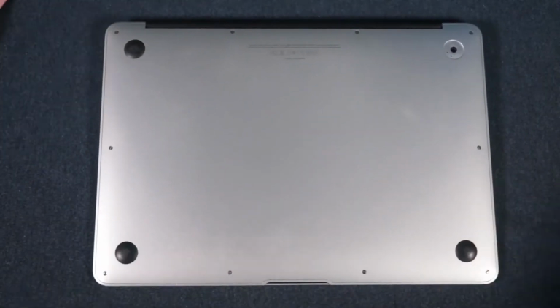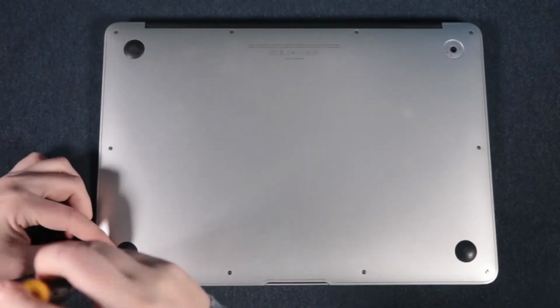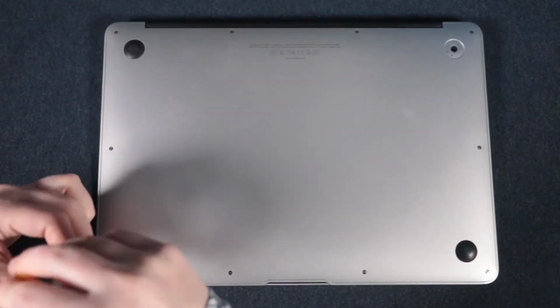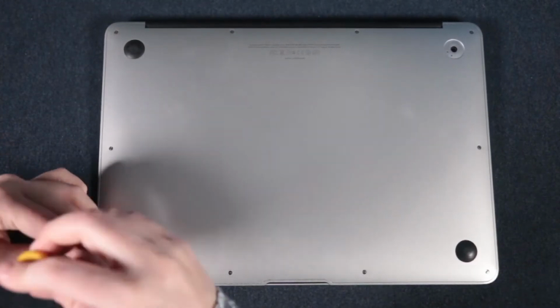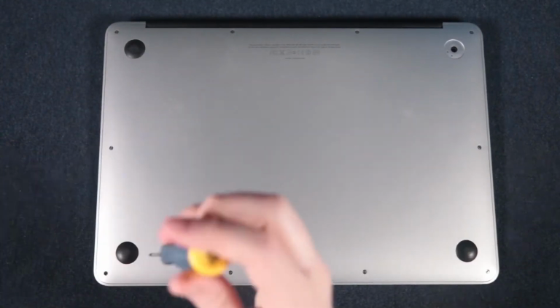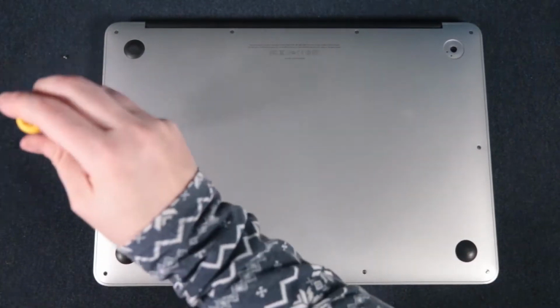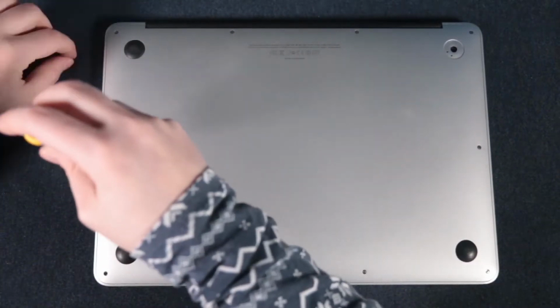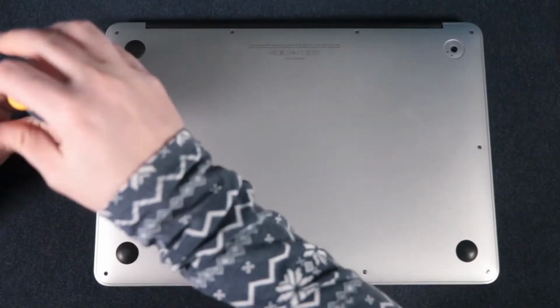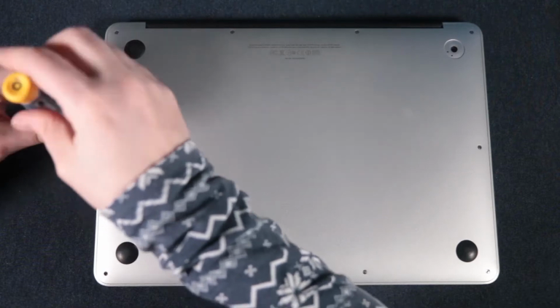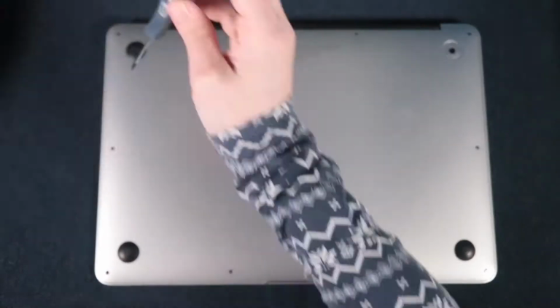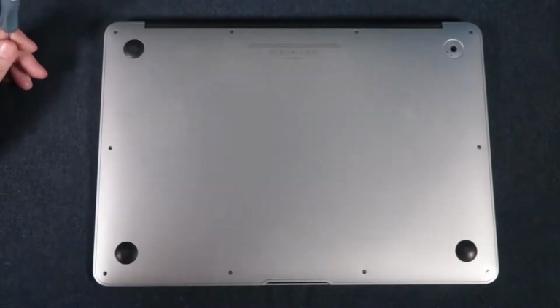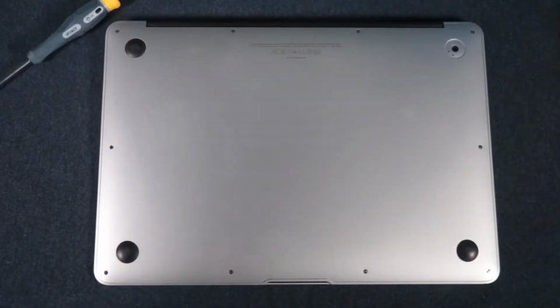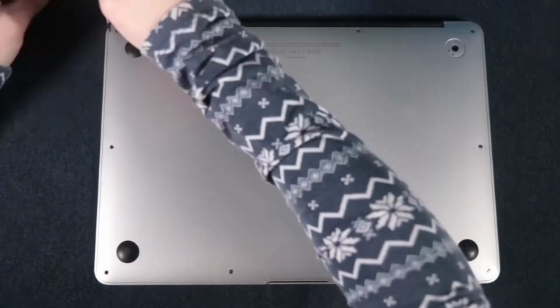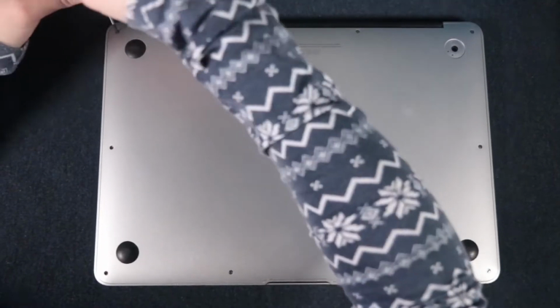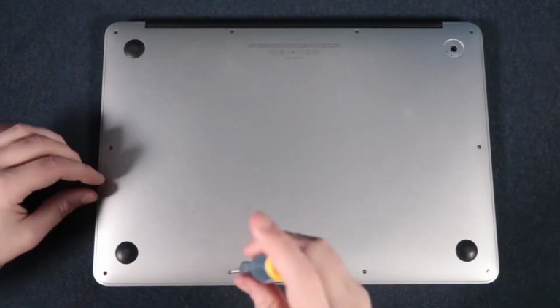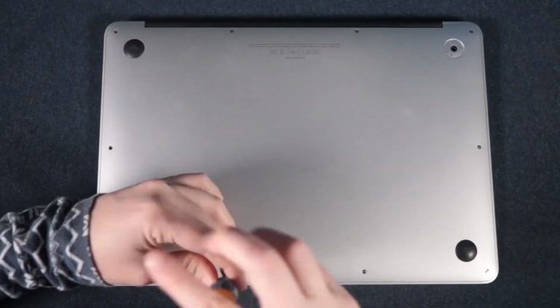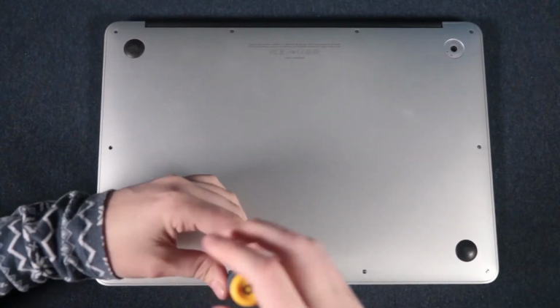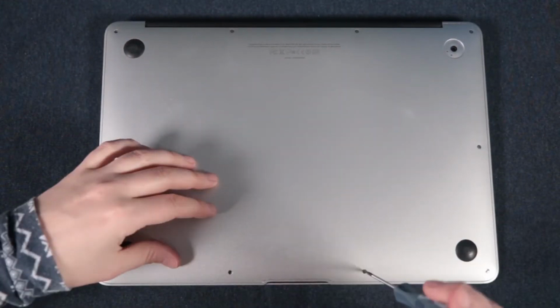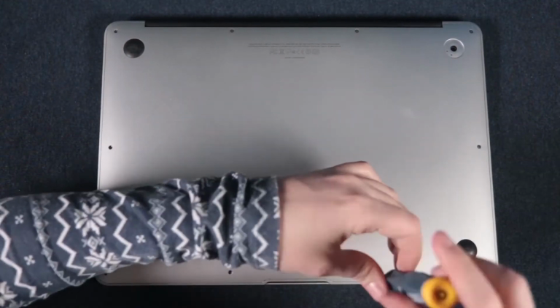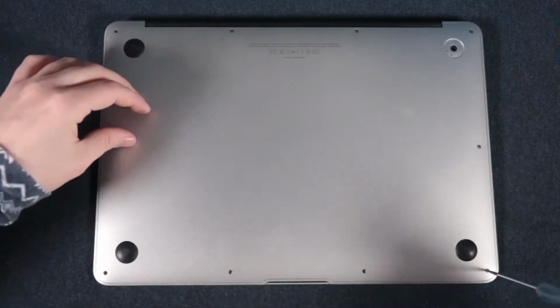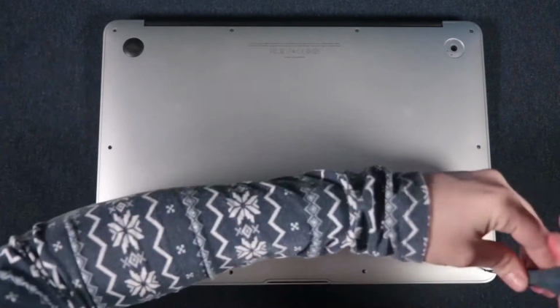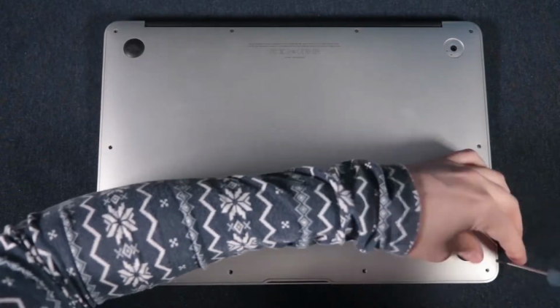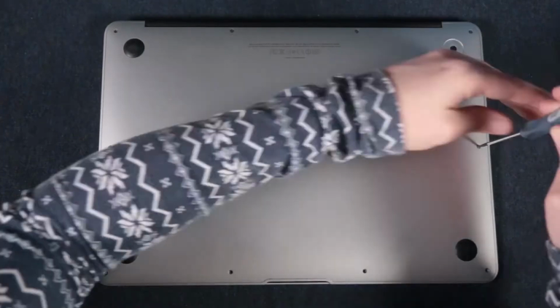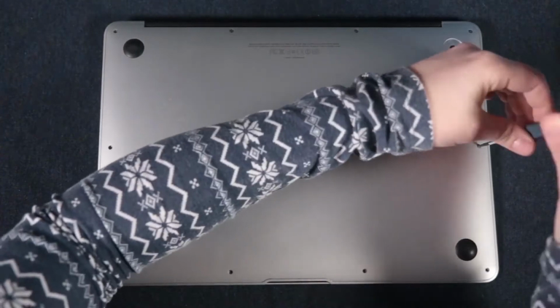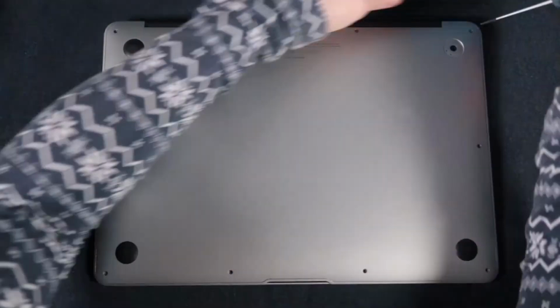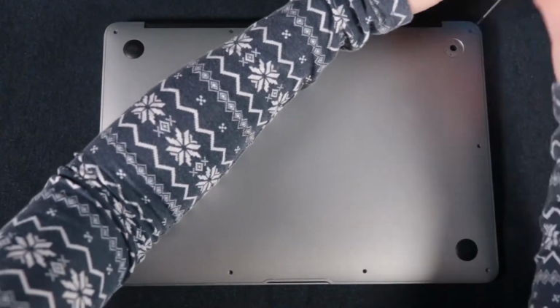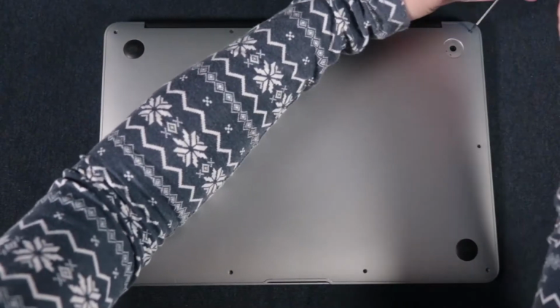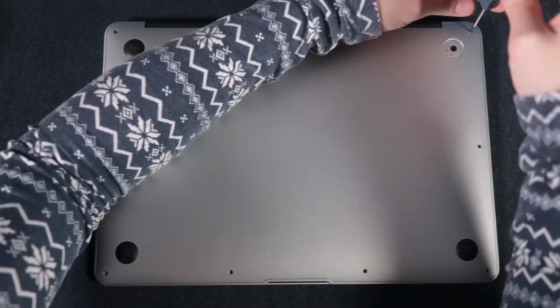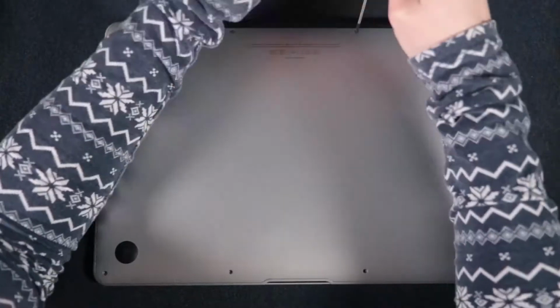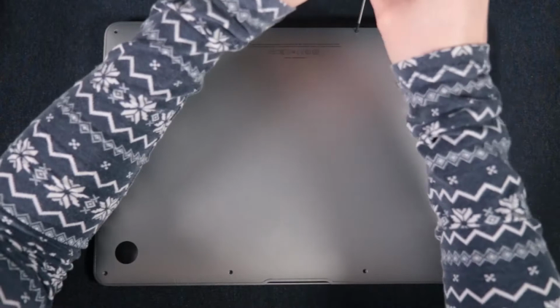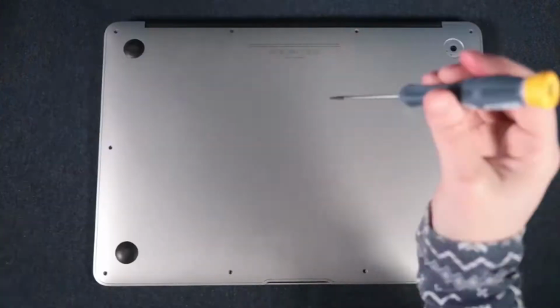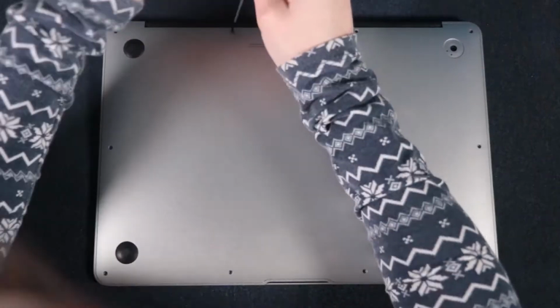I'm excited and nervous, but let's get started. The first step is really easy — it's just unscrewing all the screws around the upper case and then taking it off. I've been following a tutorial on iFixit, which I've linked down in the description box if you need it.